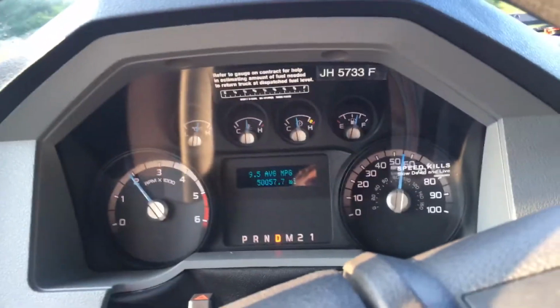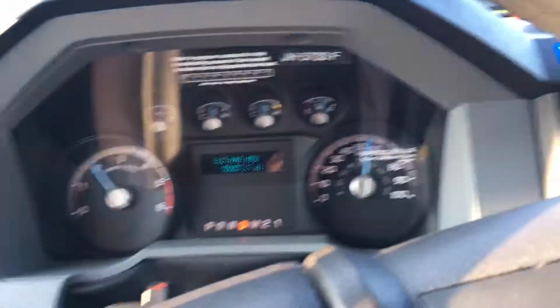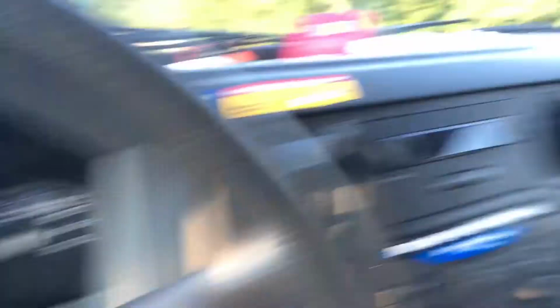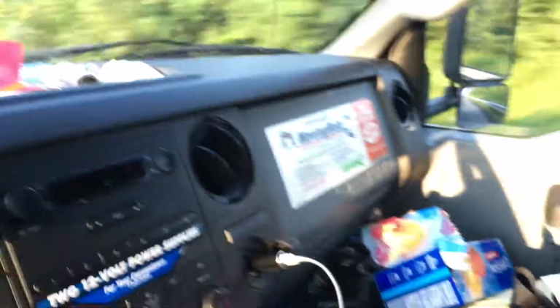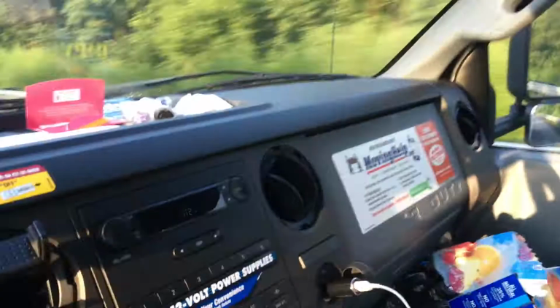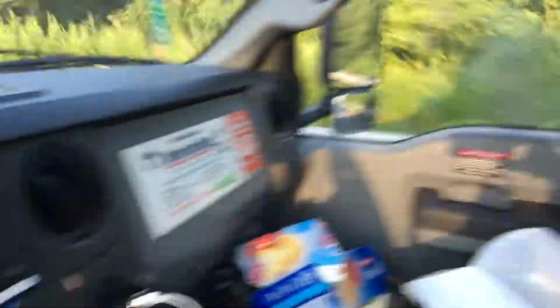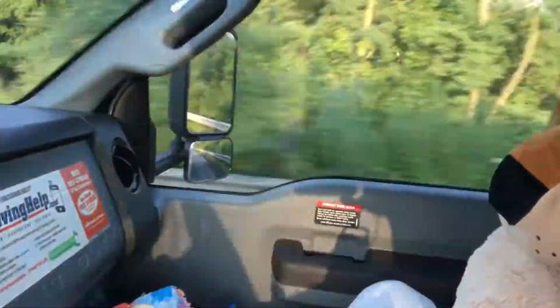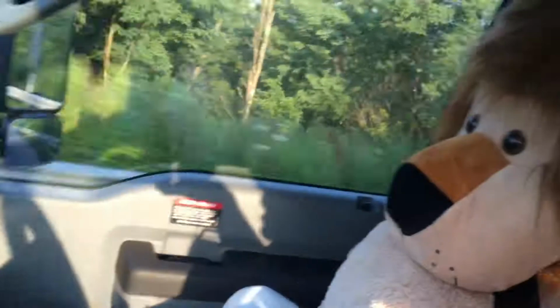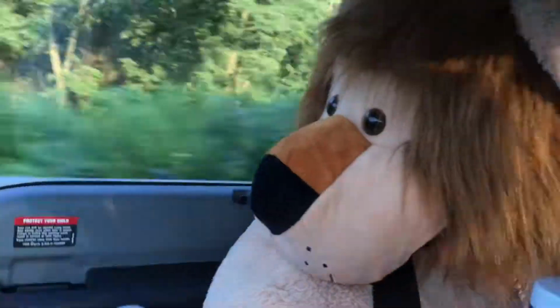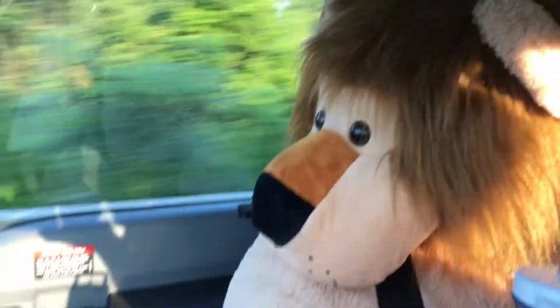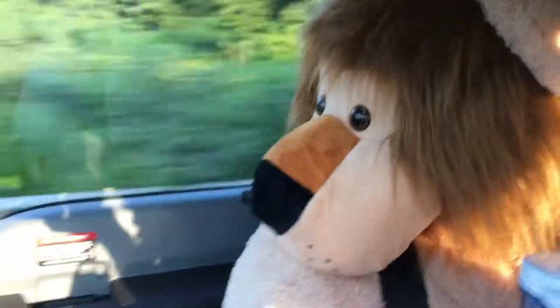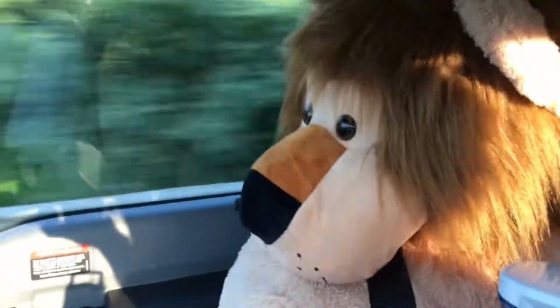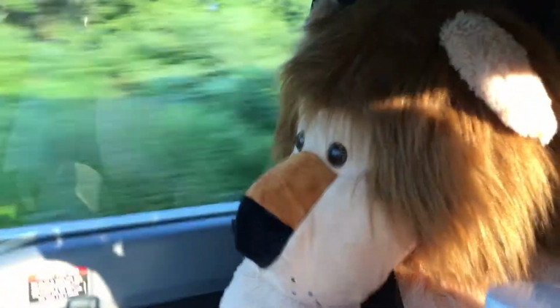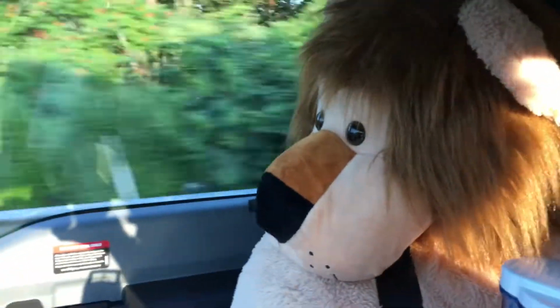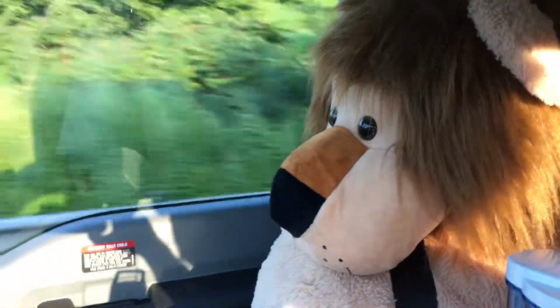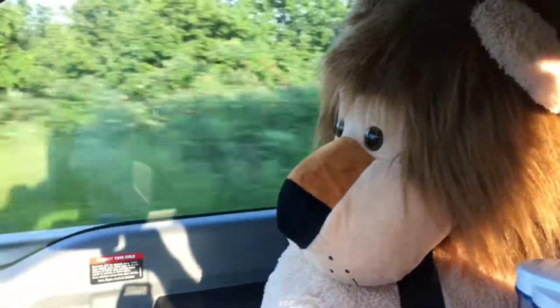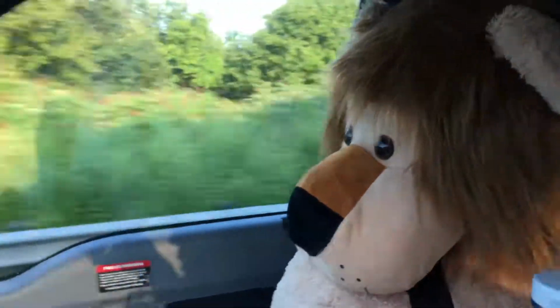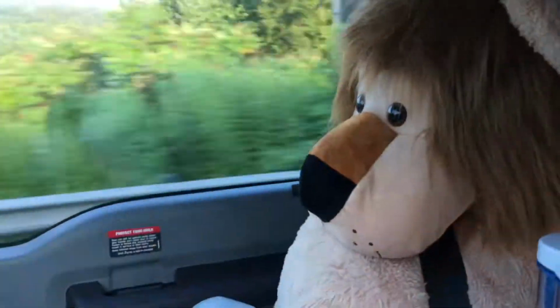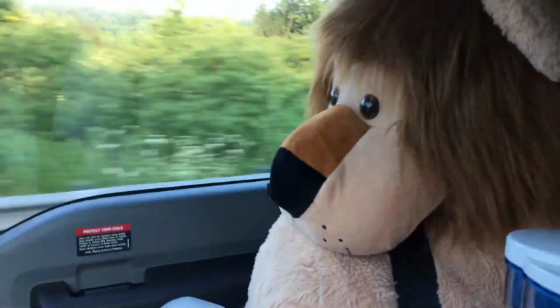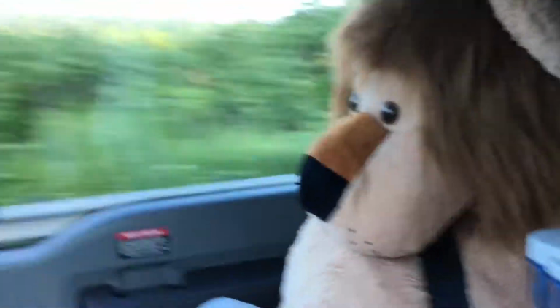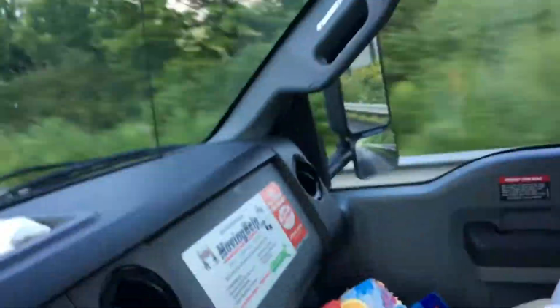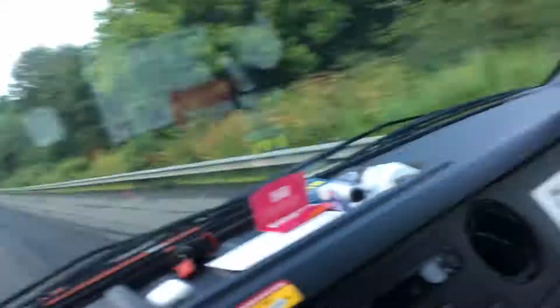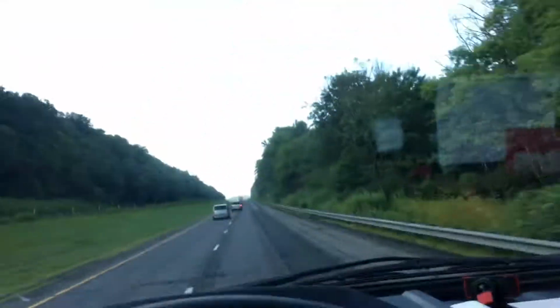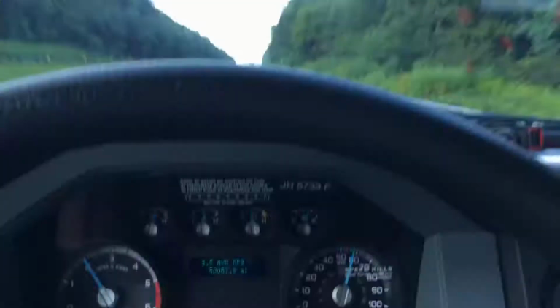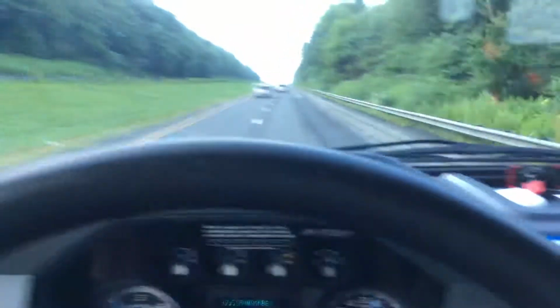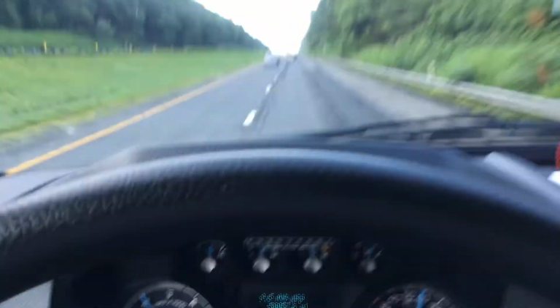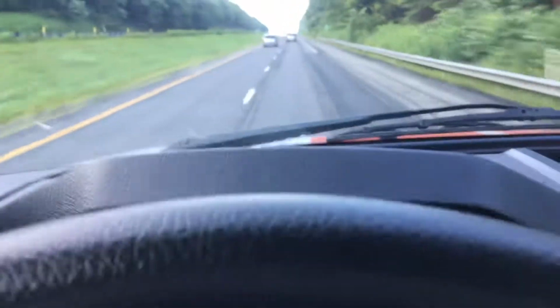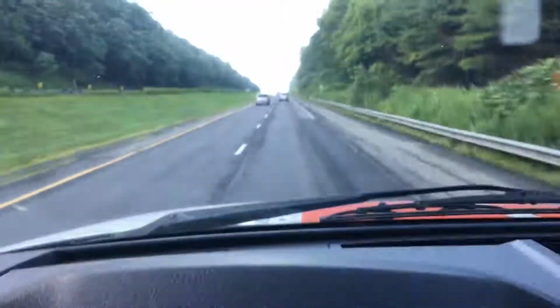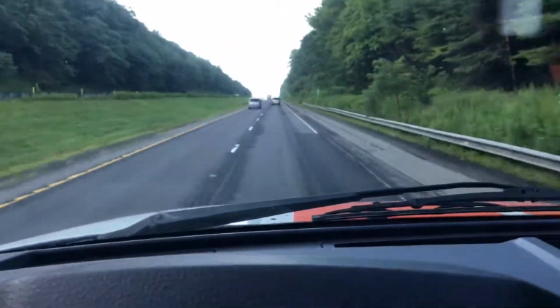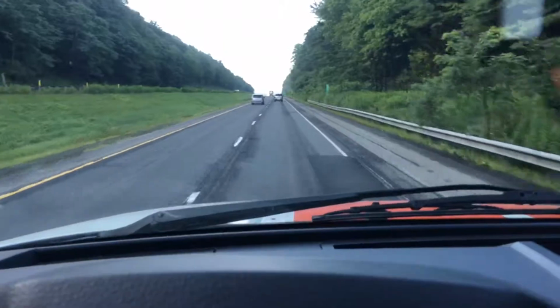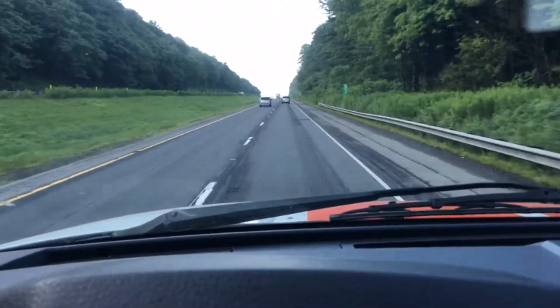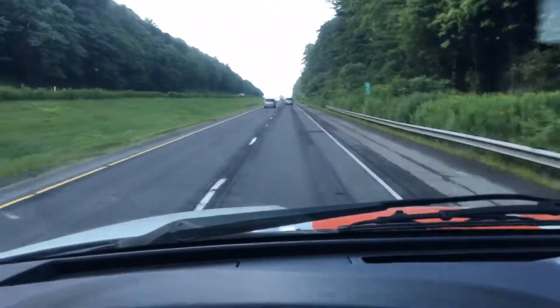The interior is really nice. I've got it full of junk, and here's my co-pilot, Sam the Lion — he's riding with me, all strapped in. Pretty bumpy on these Pennsylvania roads, that's for sure.